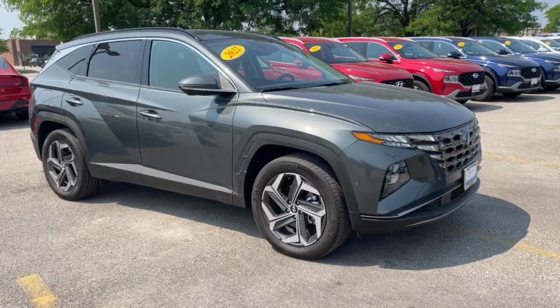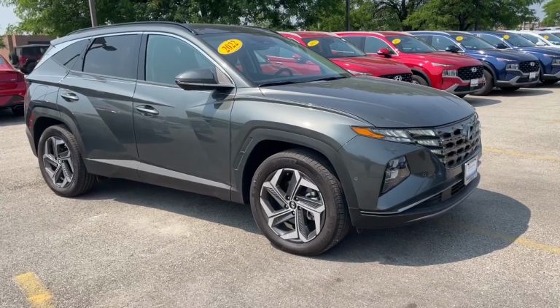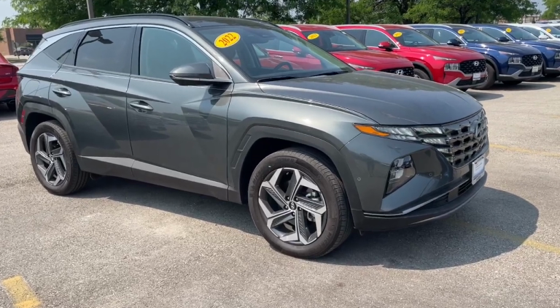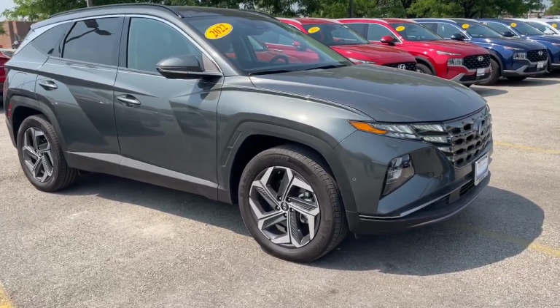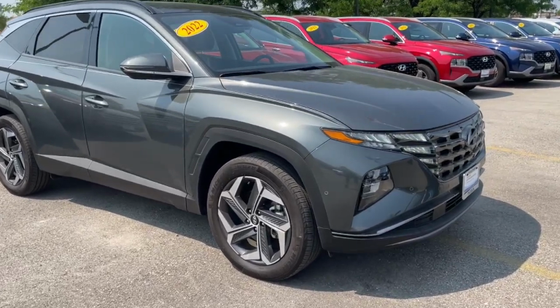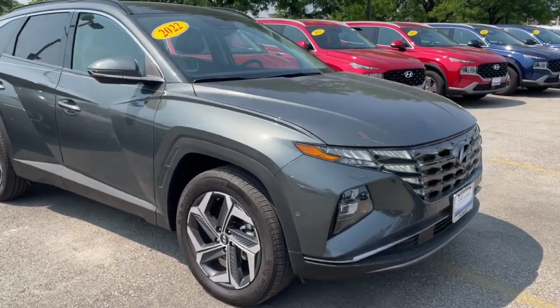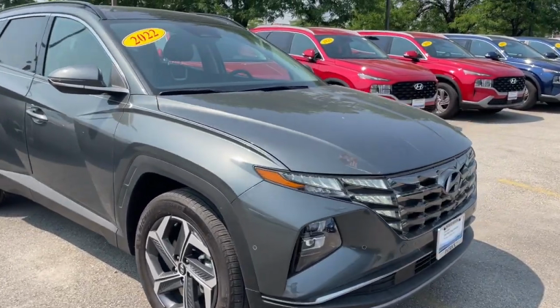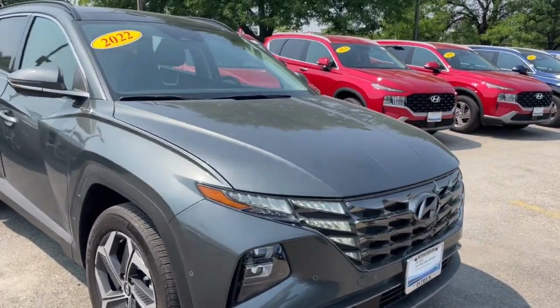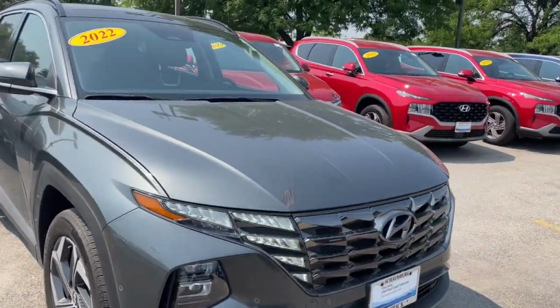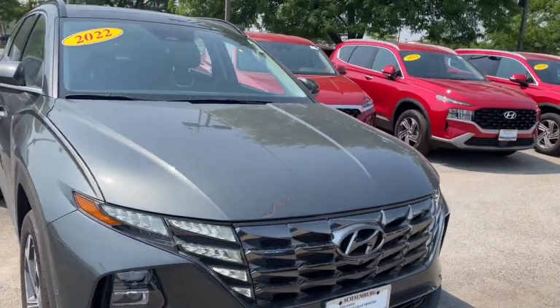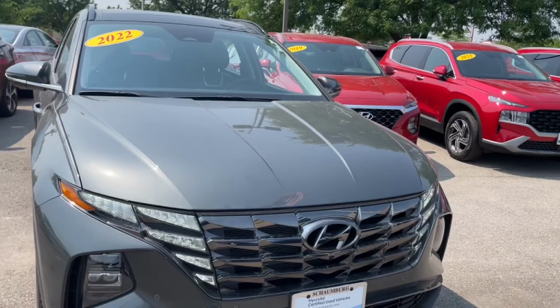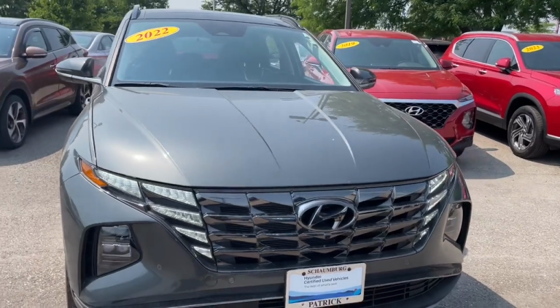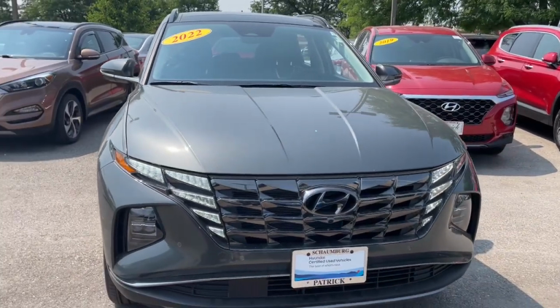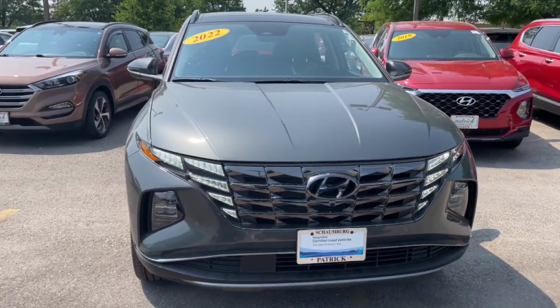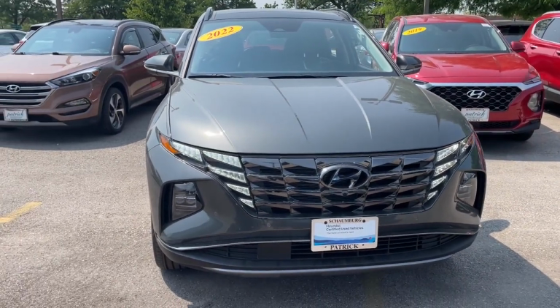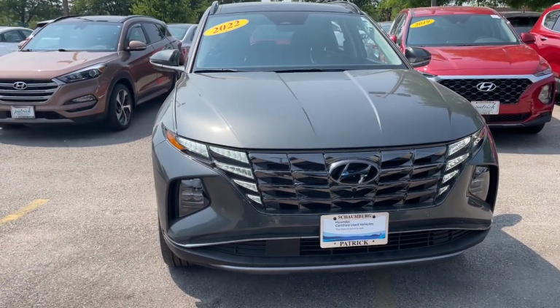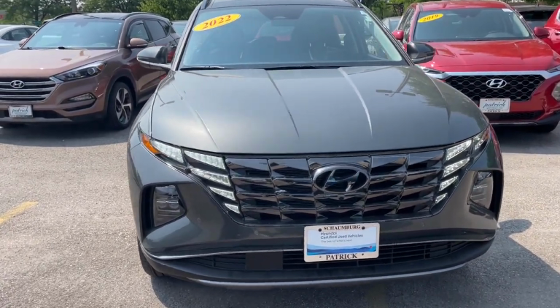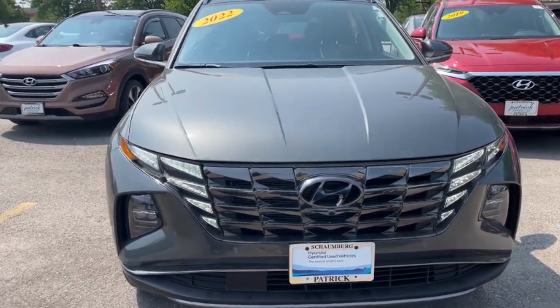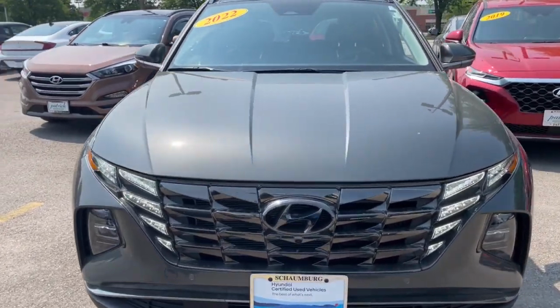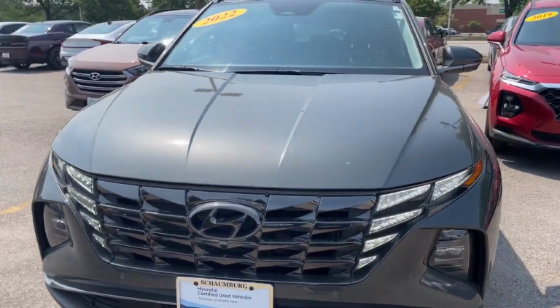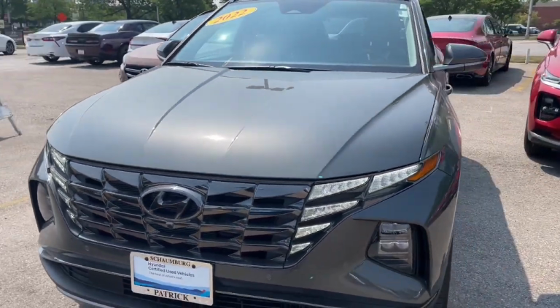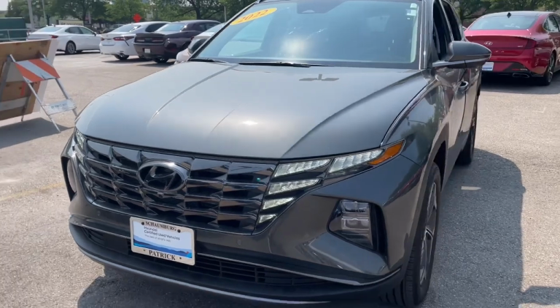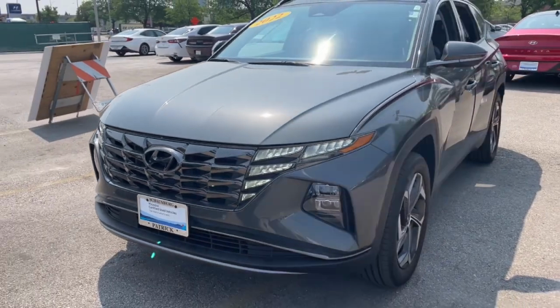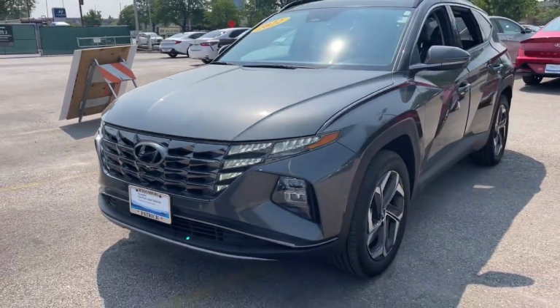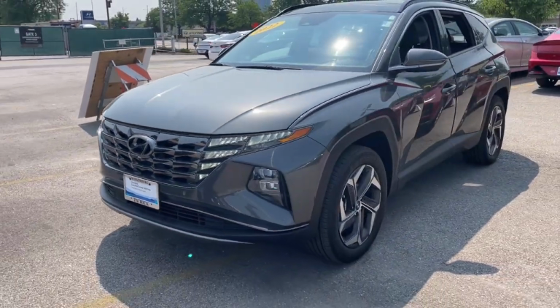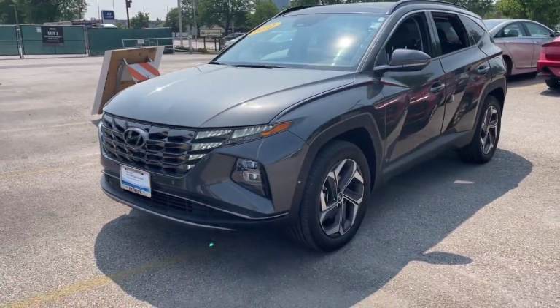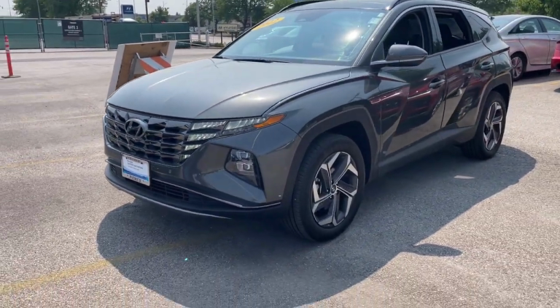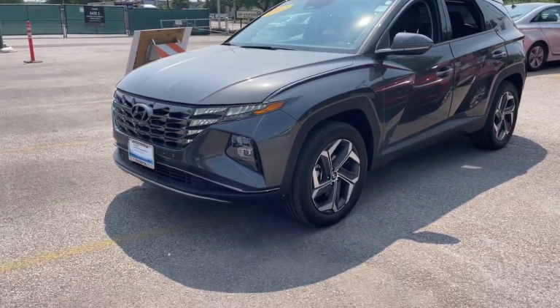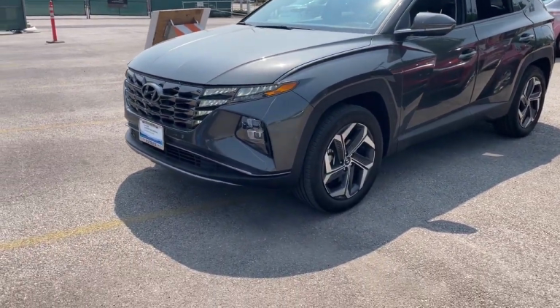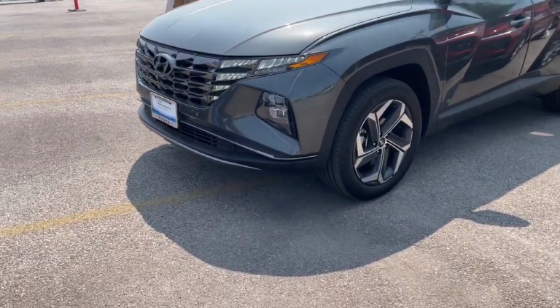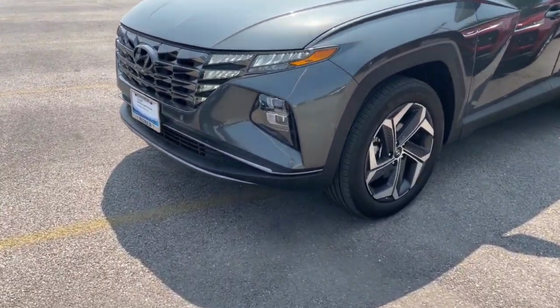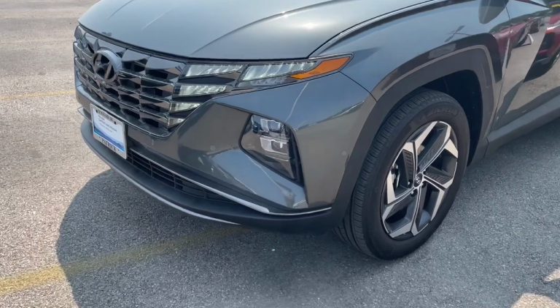Introducing the 2022 Hyundai Tucson. With less than 15,000 miles on the odometer, this vehicle provides excellent value. Take your daily drive to a higher level of comfort and quality with this well-built, well-equipped Tucson.